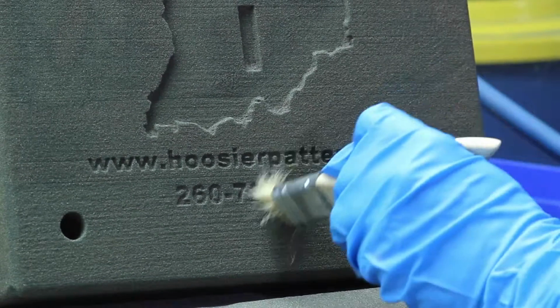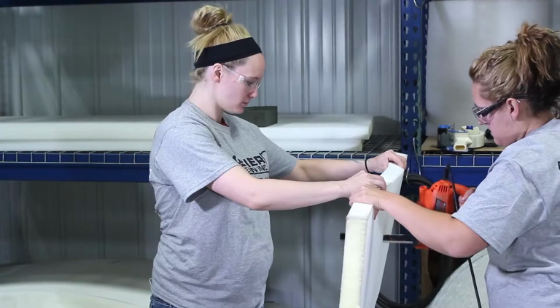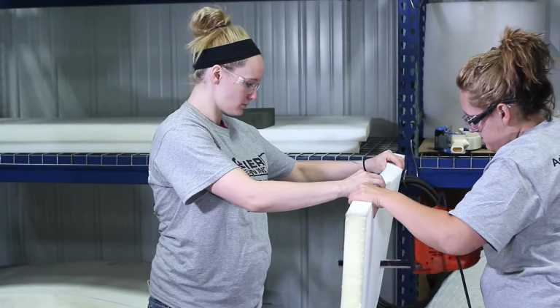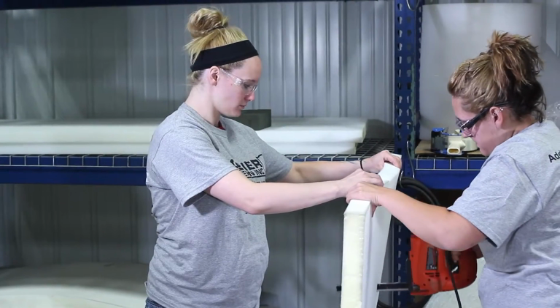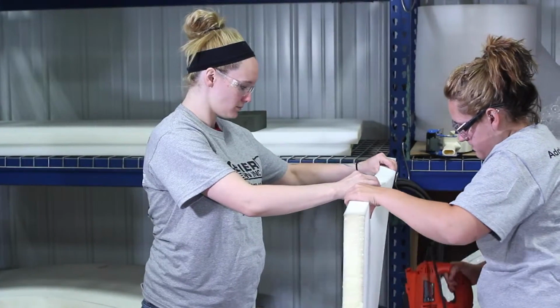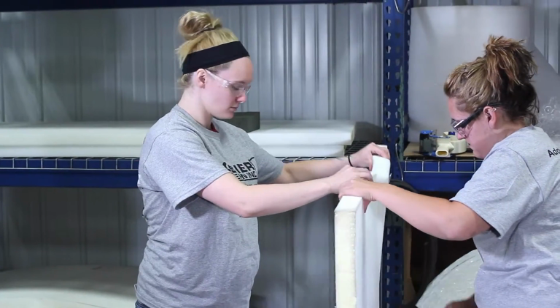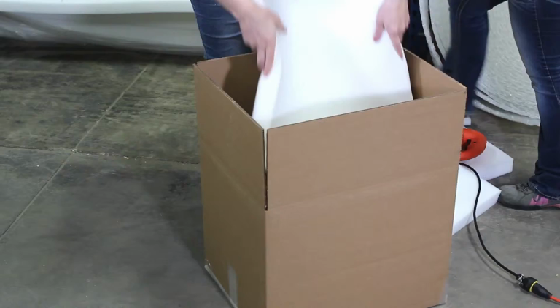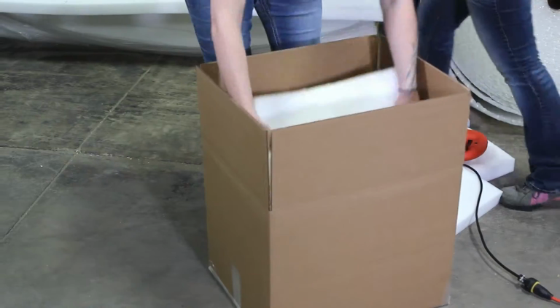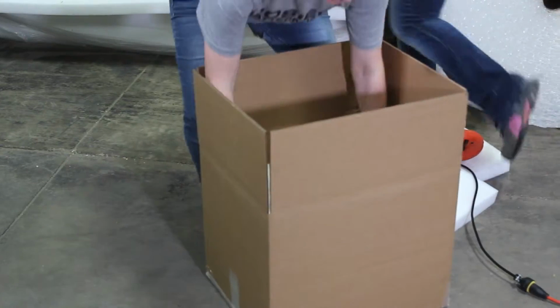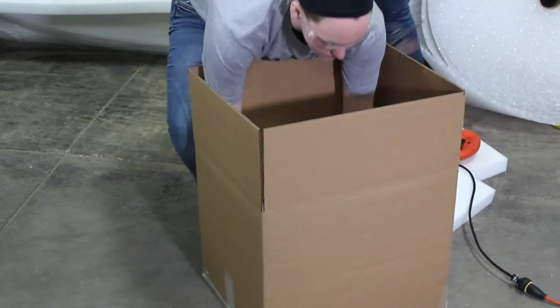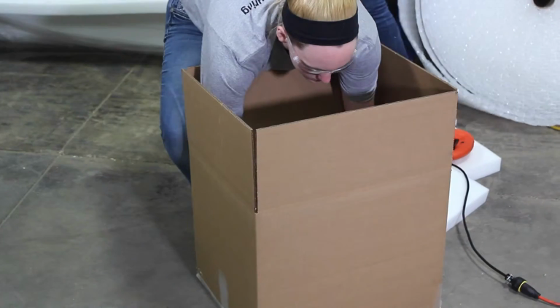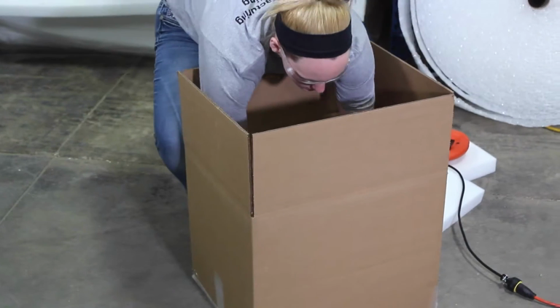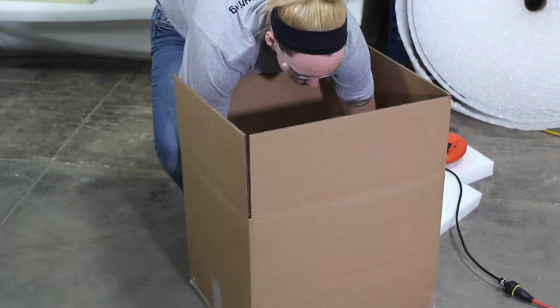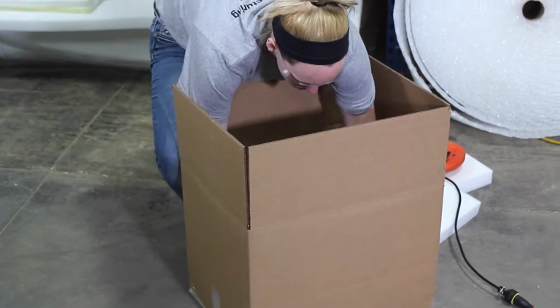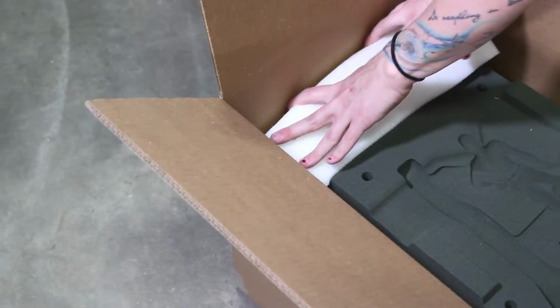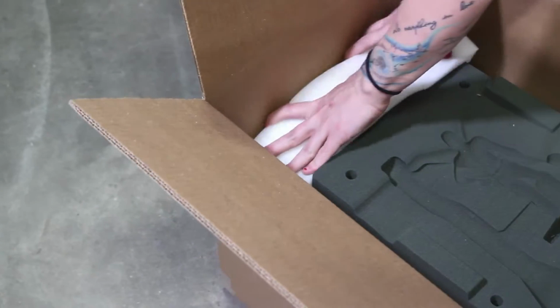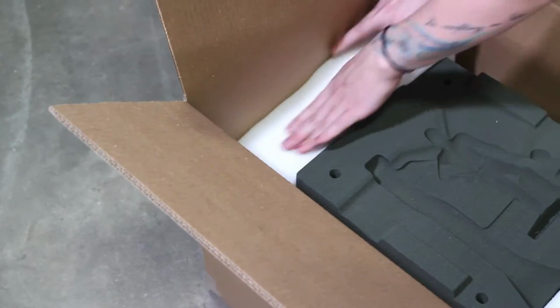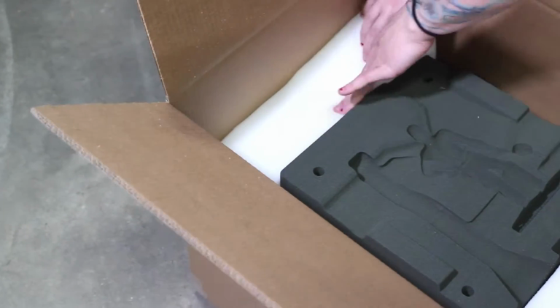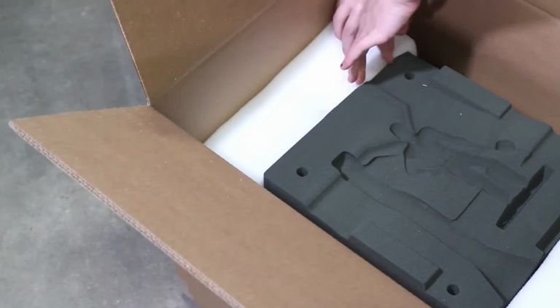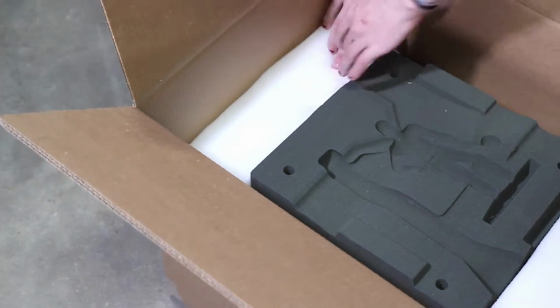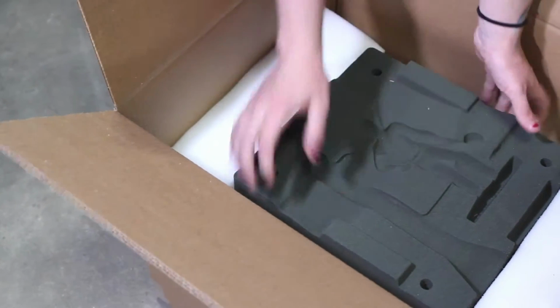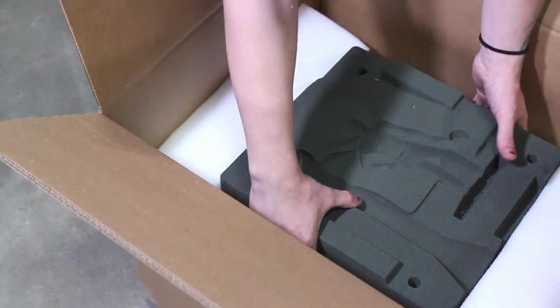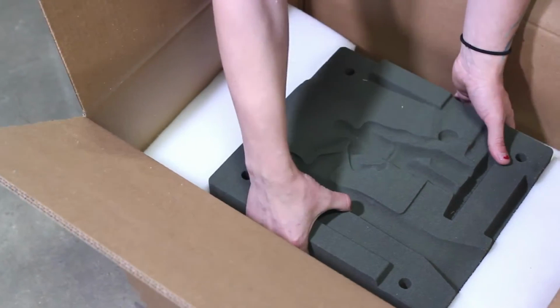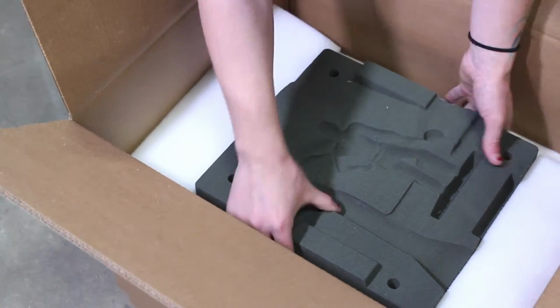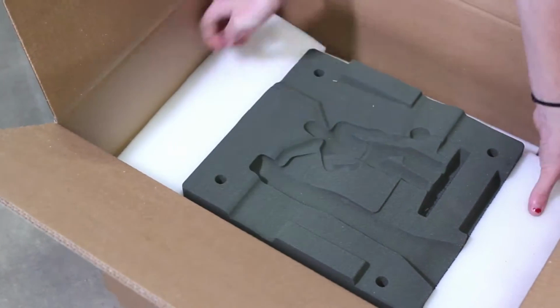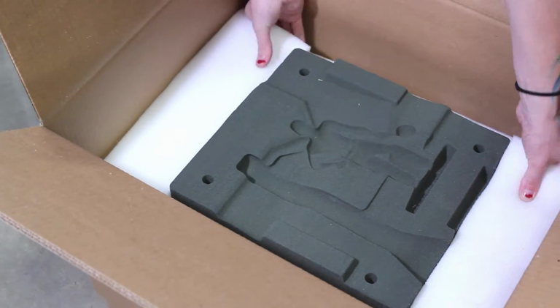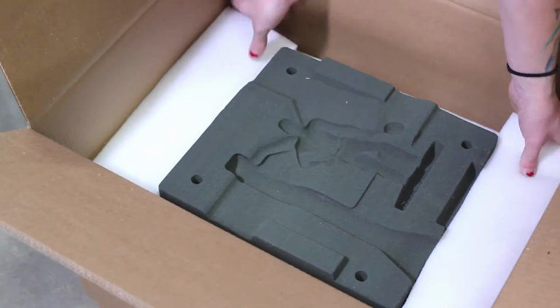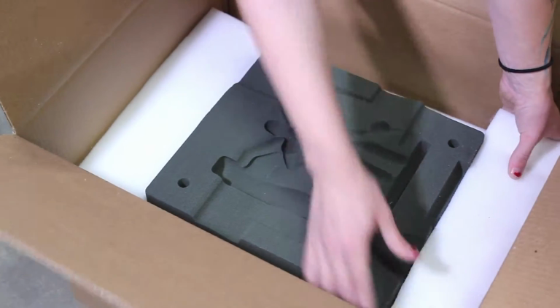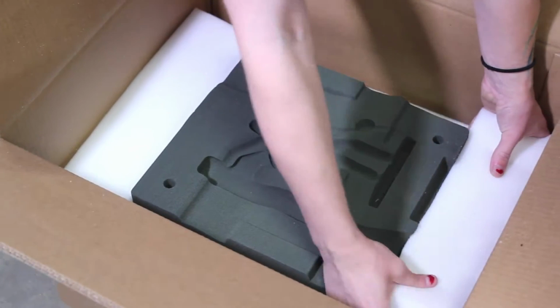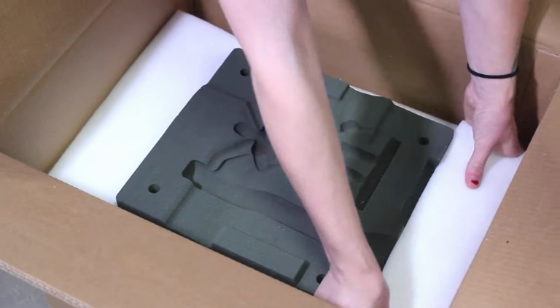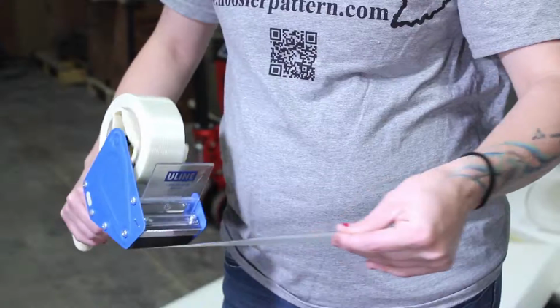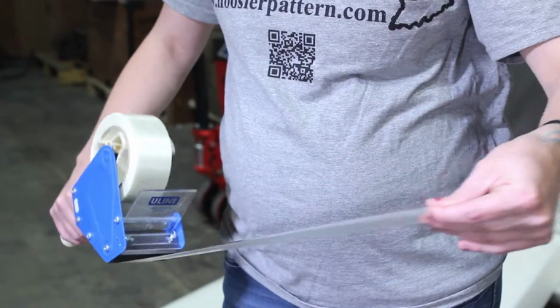After being checked for quality, they are then packaged and shipped directly to you. Our 3D printed sand can be shipped all across the United States and beyond without impacting quality.